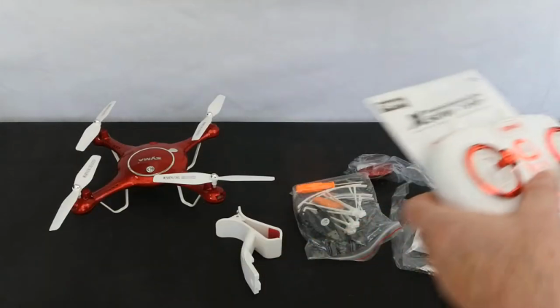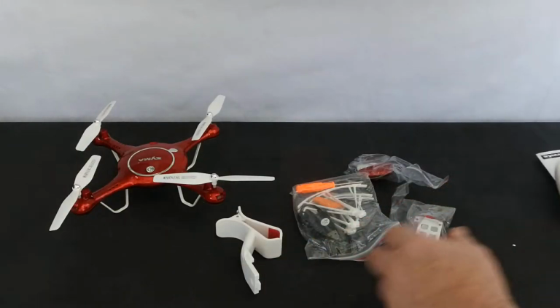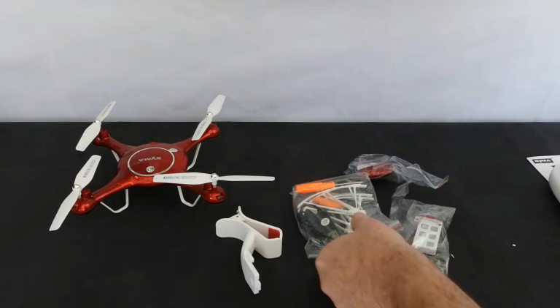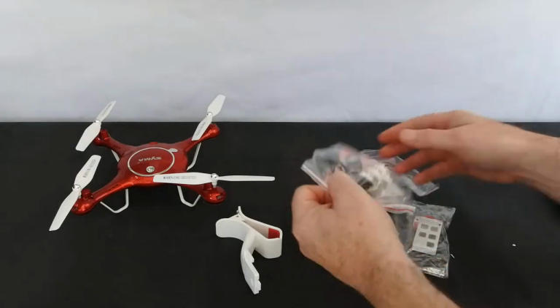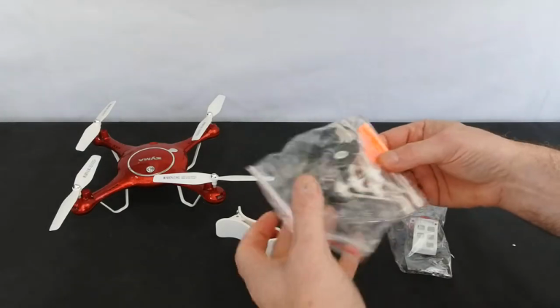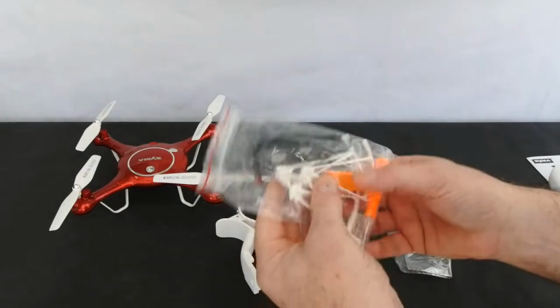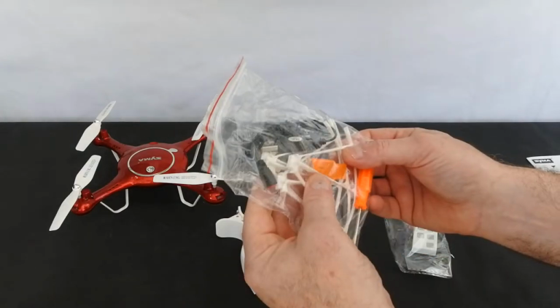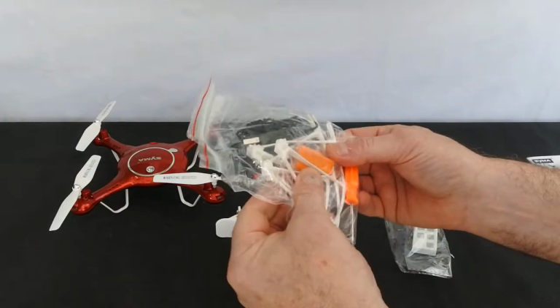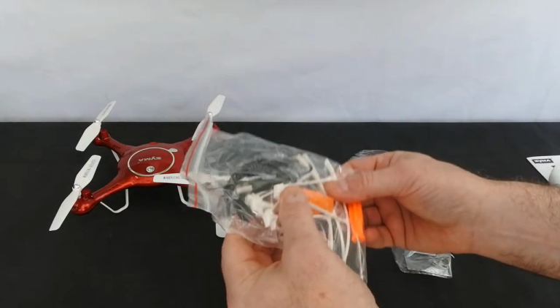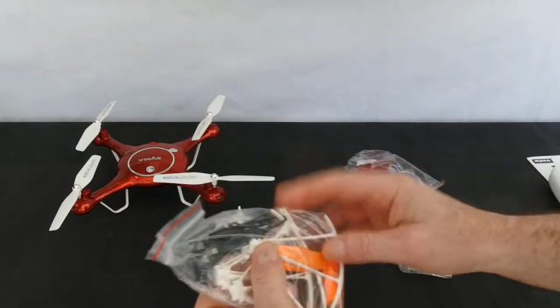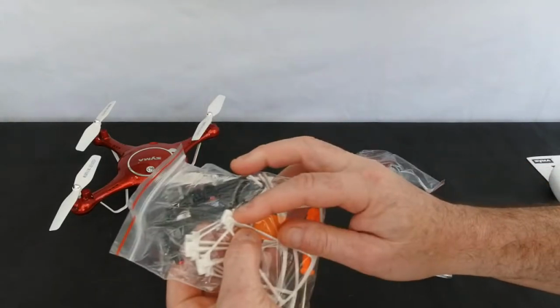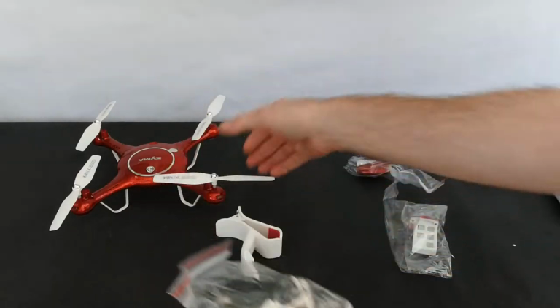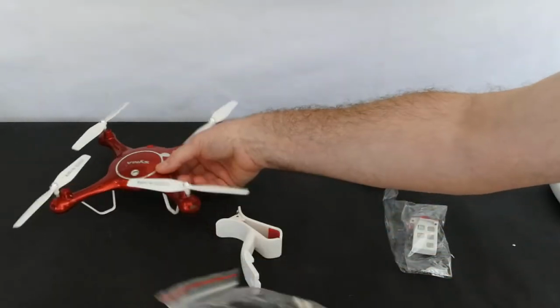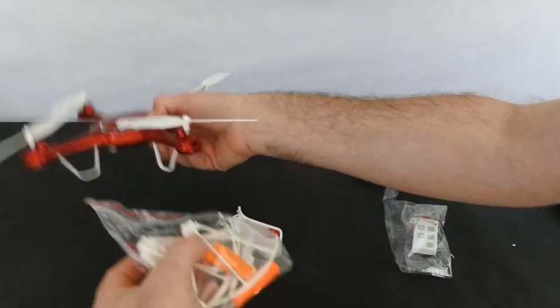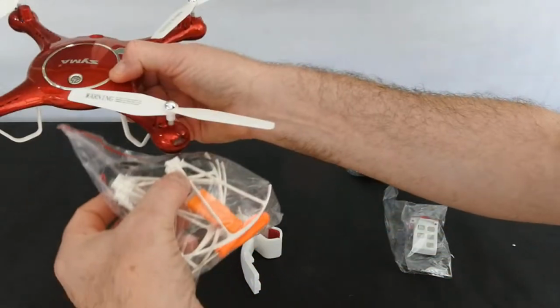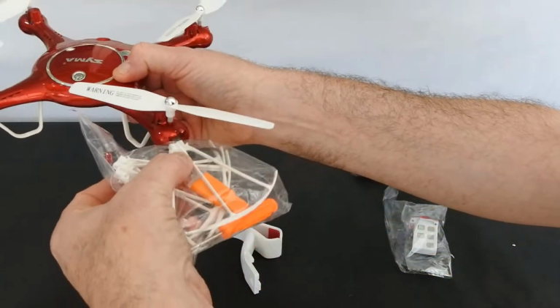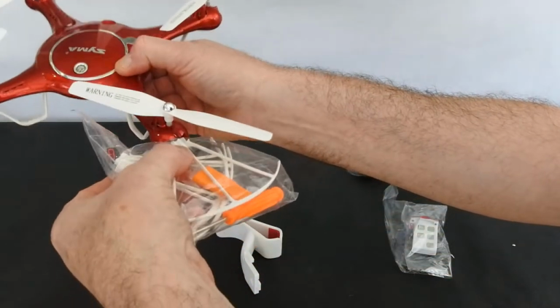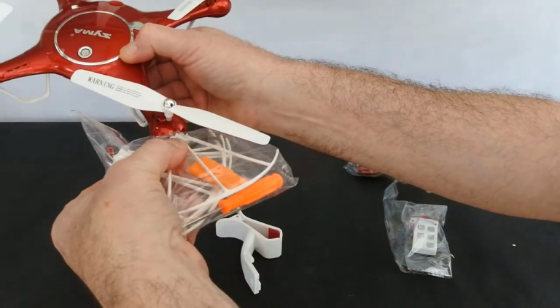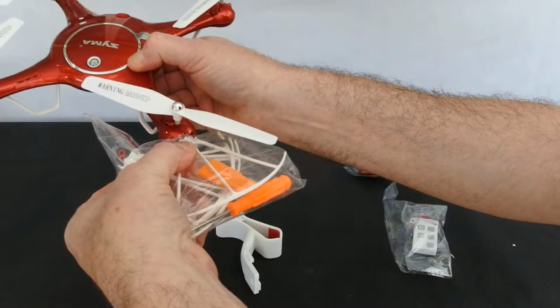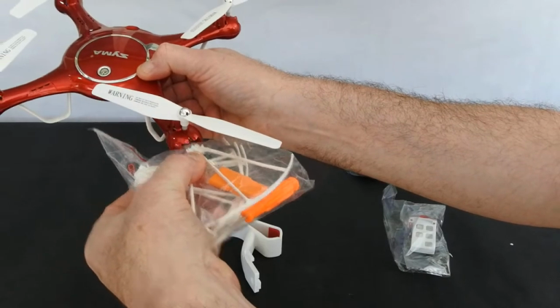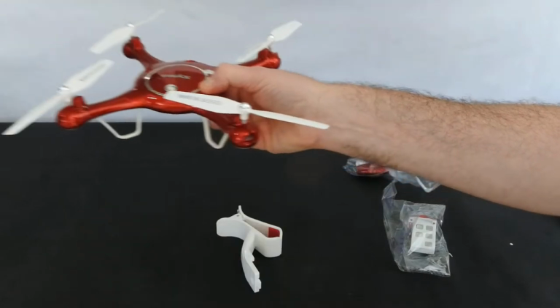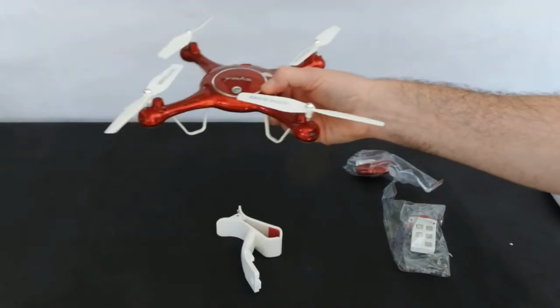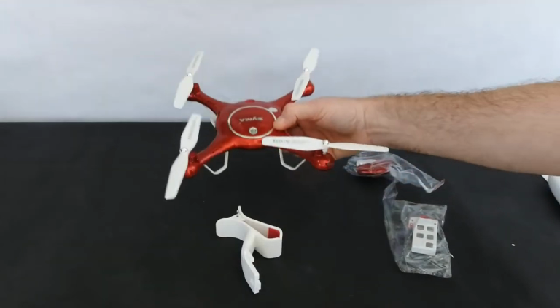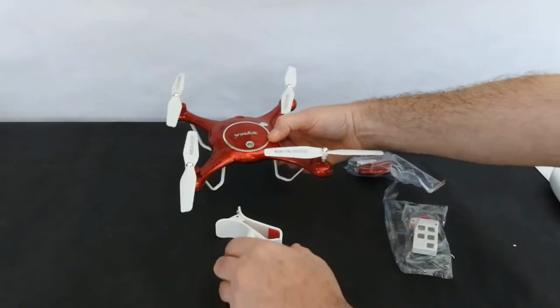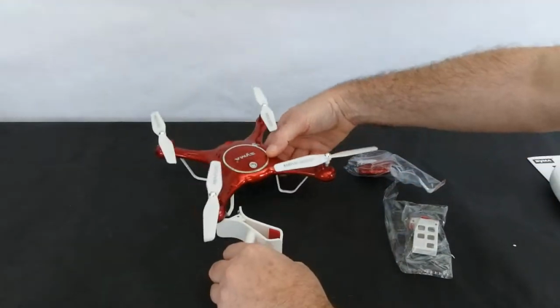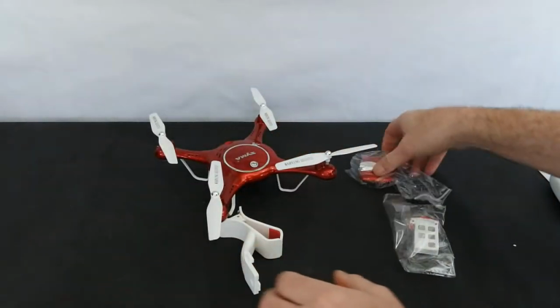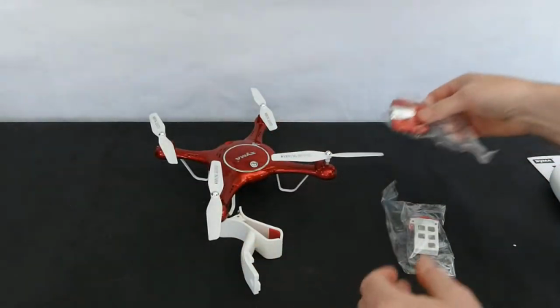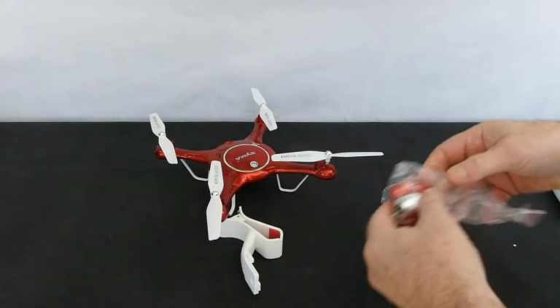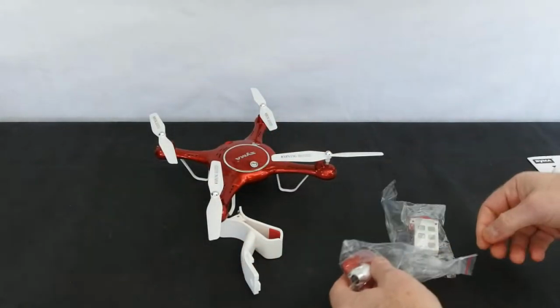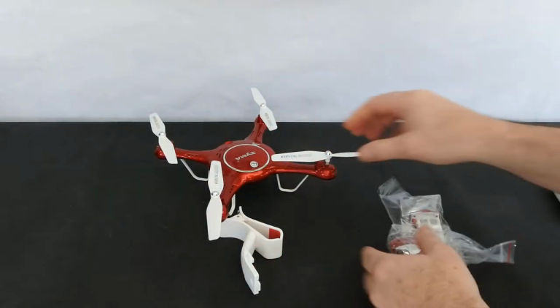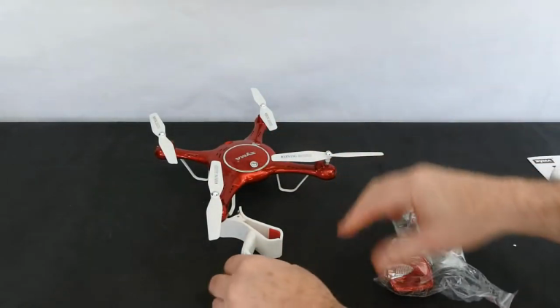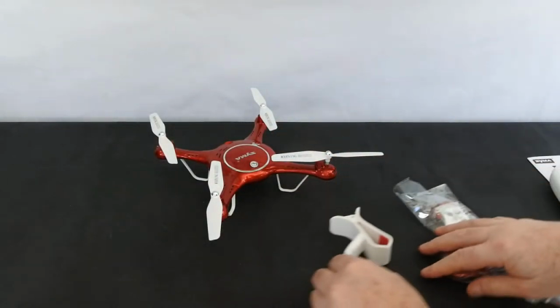So let's just have a quick look at what you get. These clip into the end — they just clip in there. I'm not going to fit them today but let's take a look at what you get.